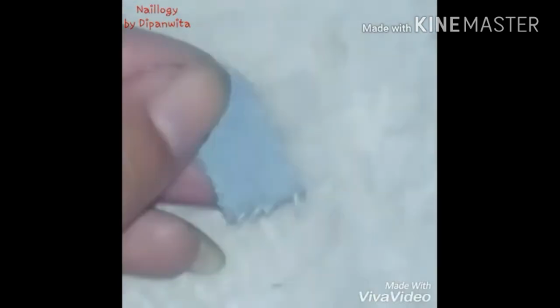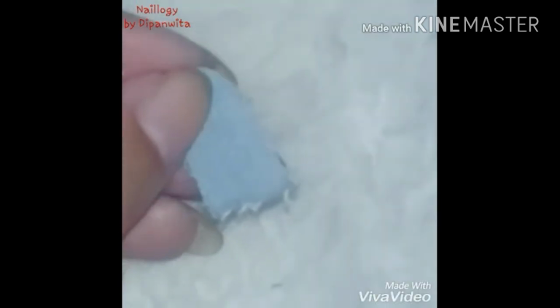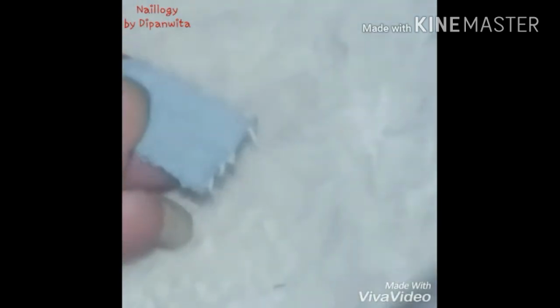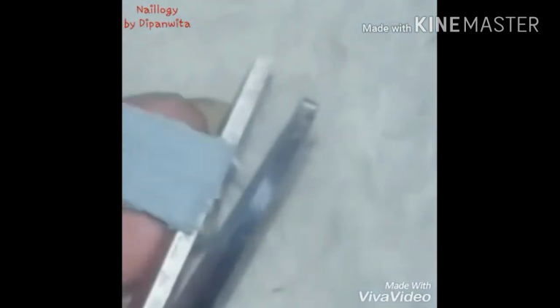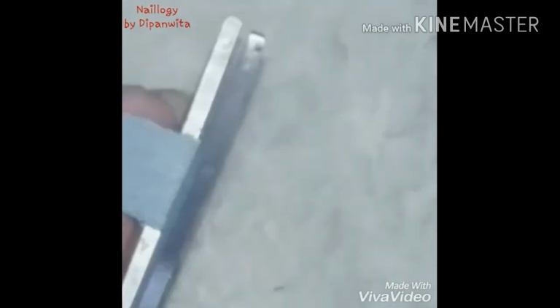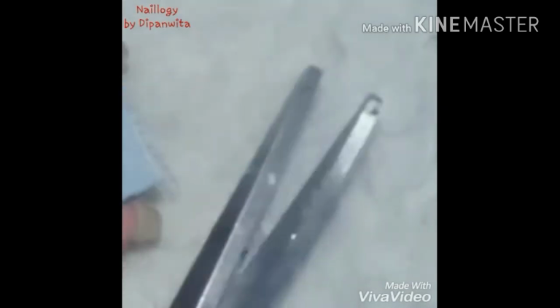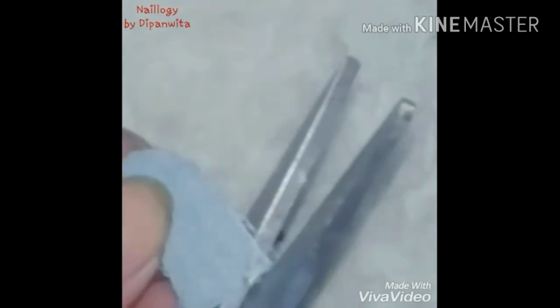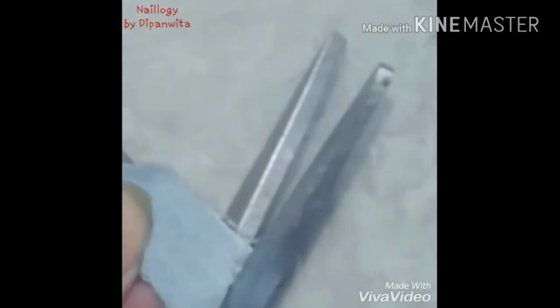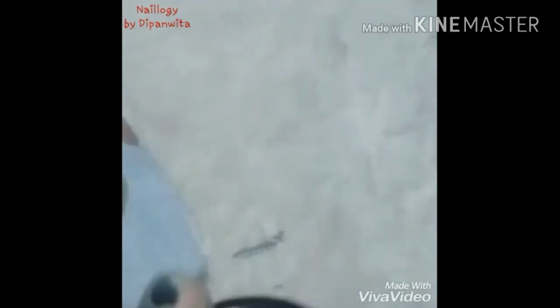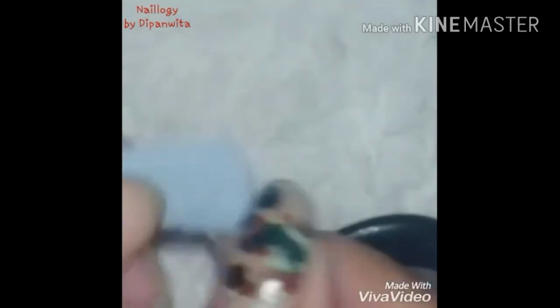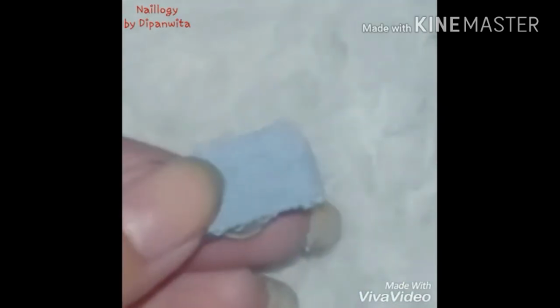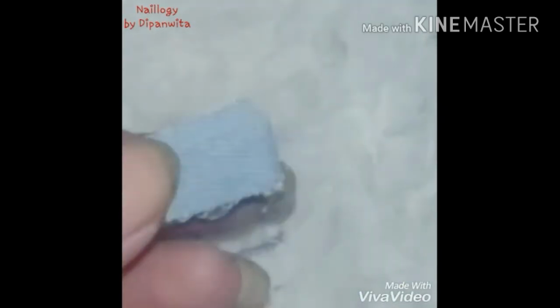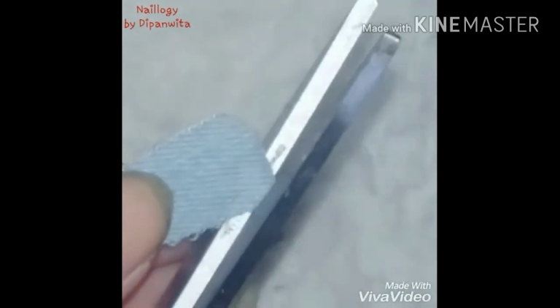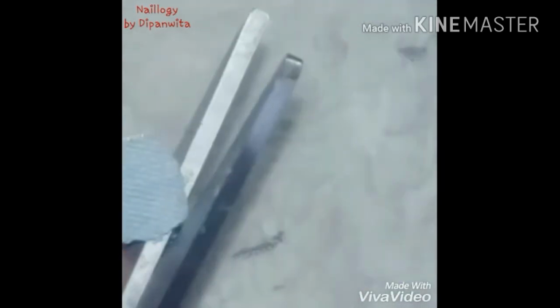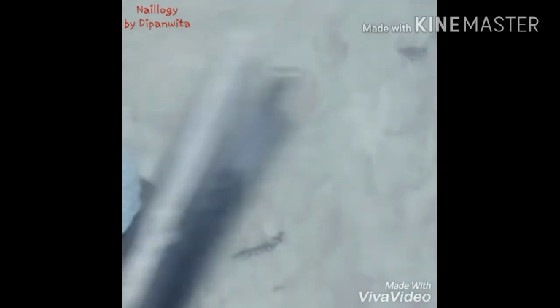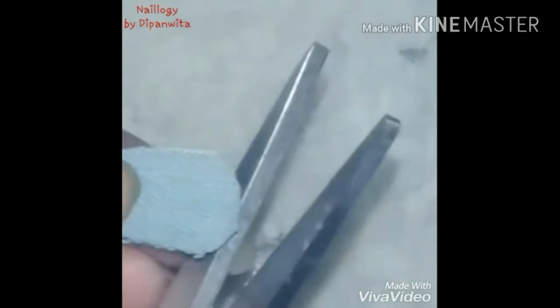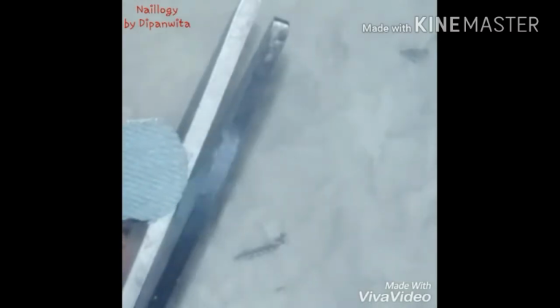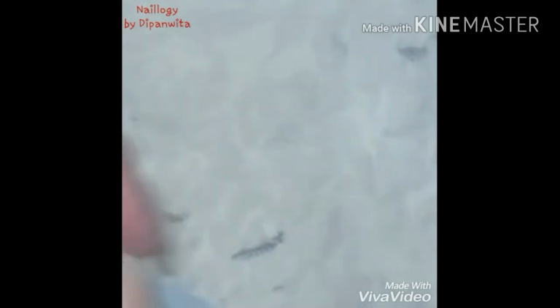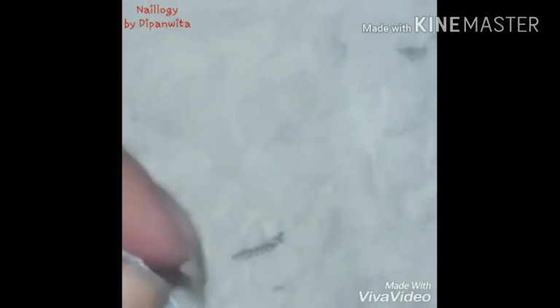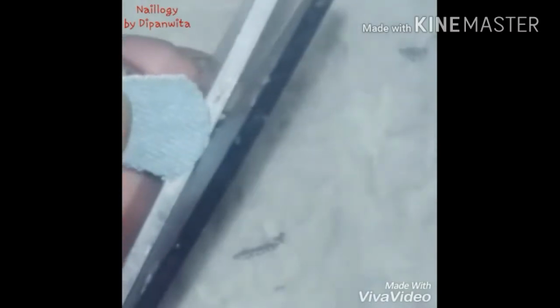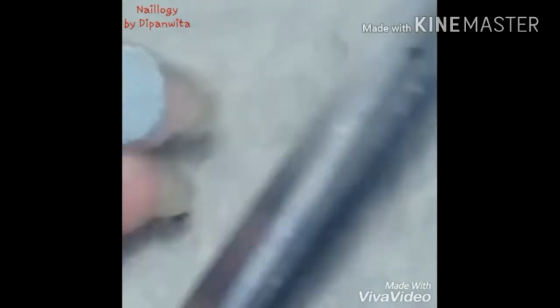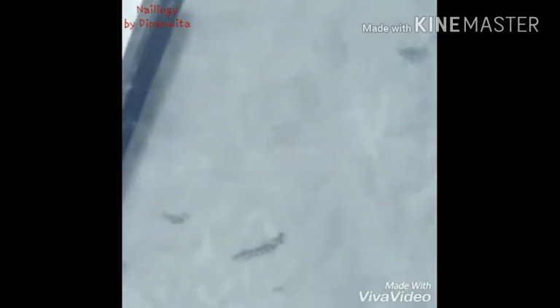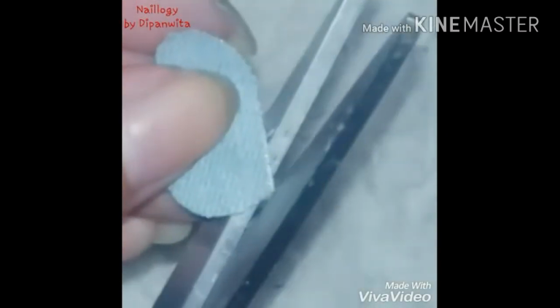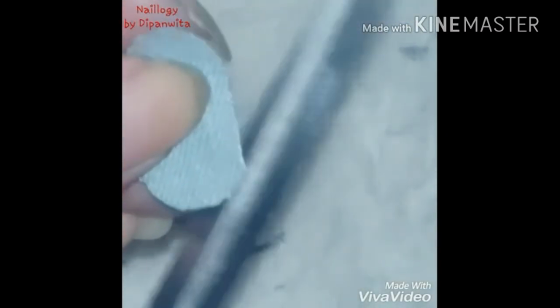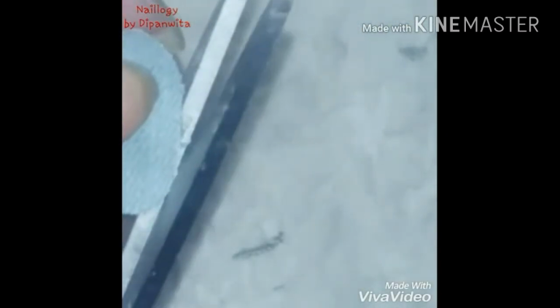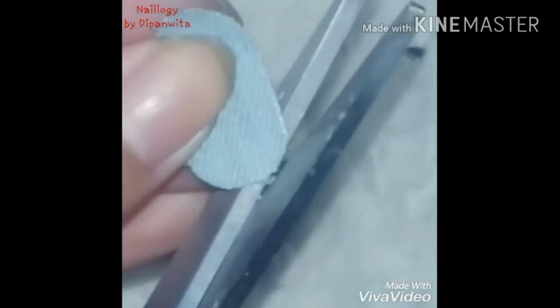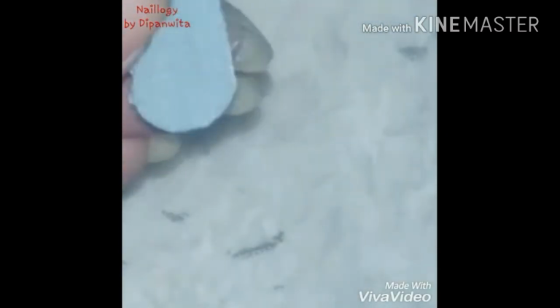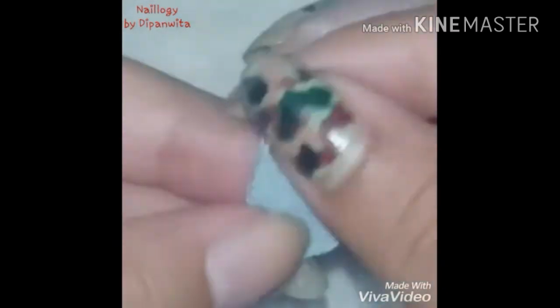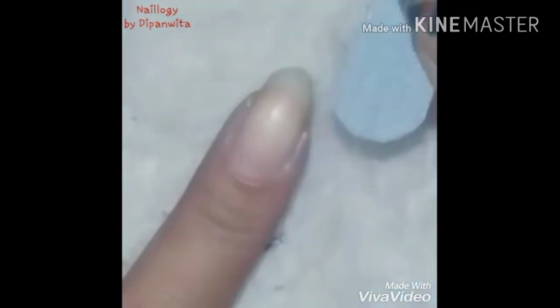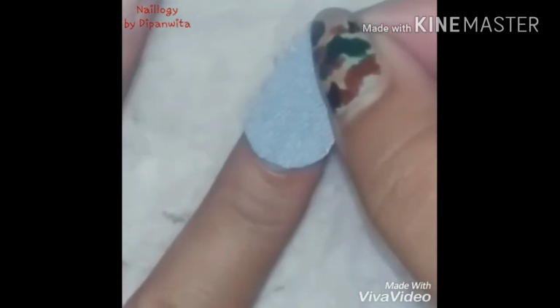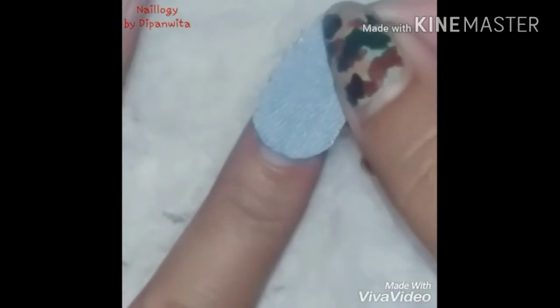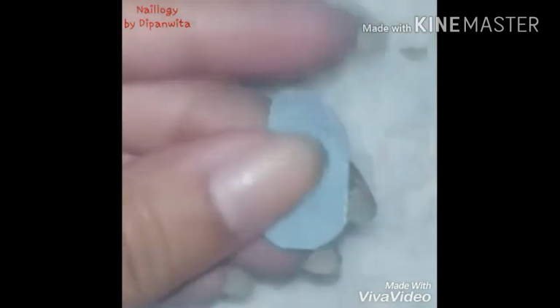After cutting off the marked piece of clothing, place it on your nail to check if it fits properly. Then I will be rounding off the base because the base of my nail is also rounded. Keep checking by matching with your nails.